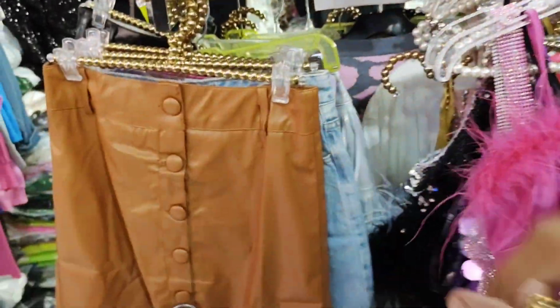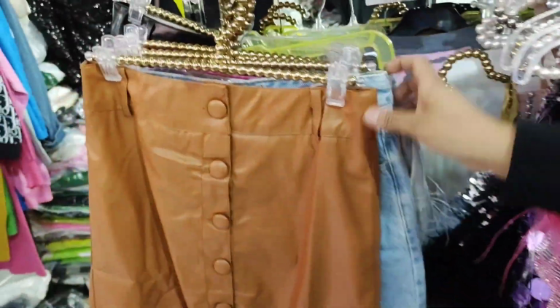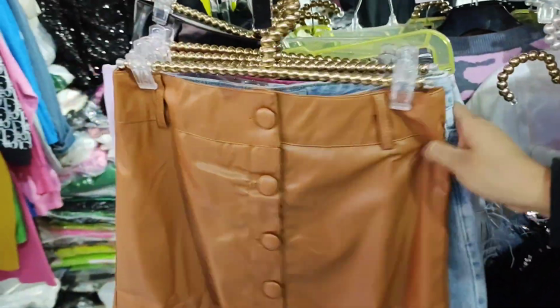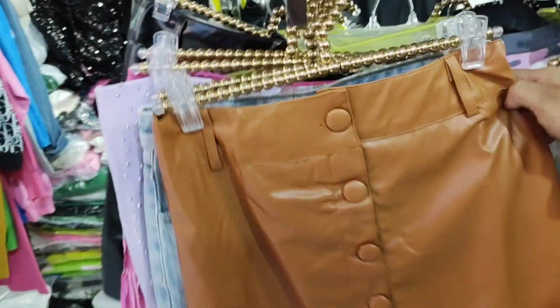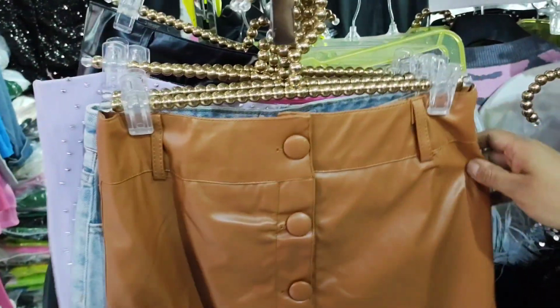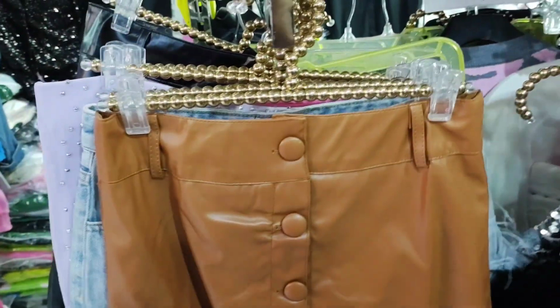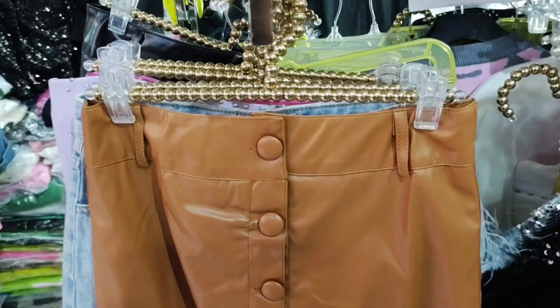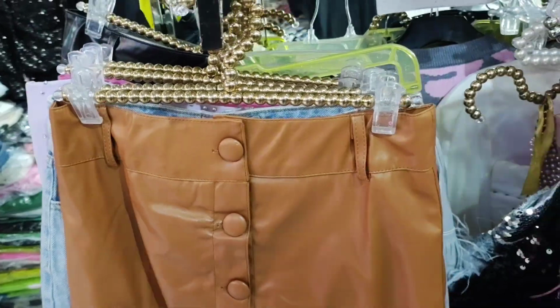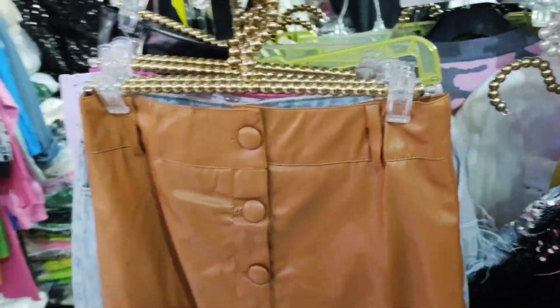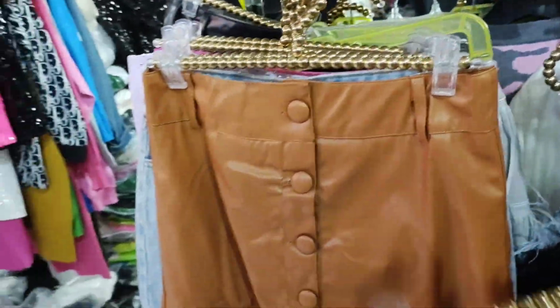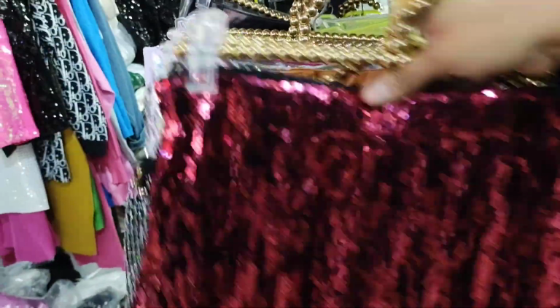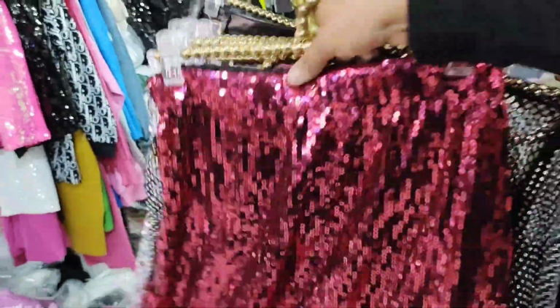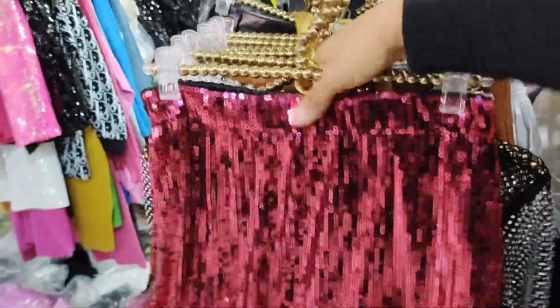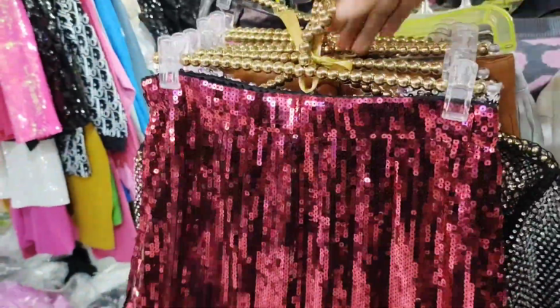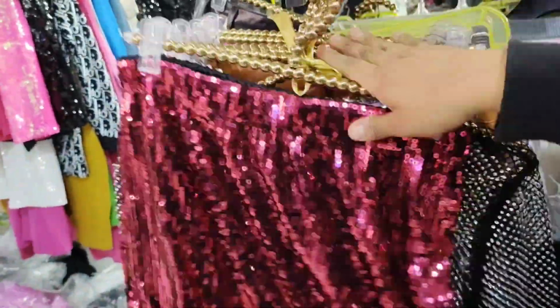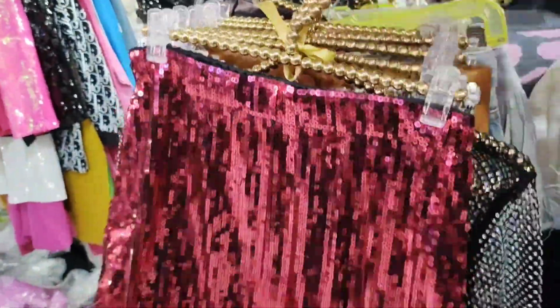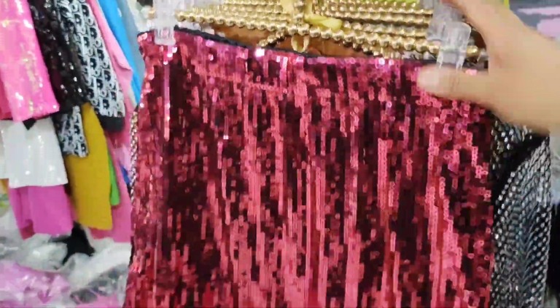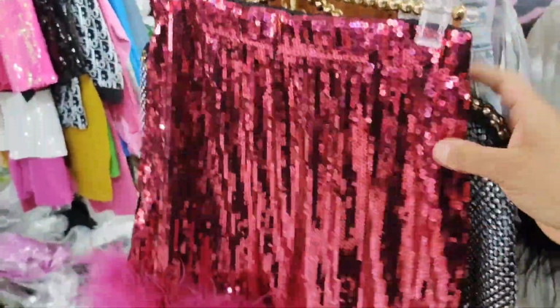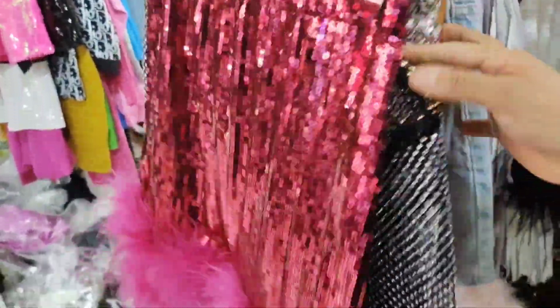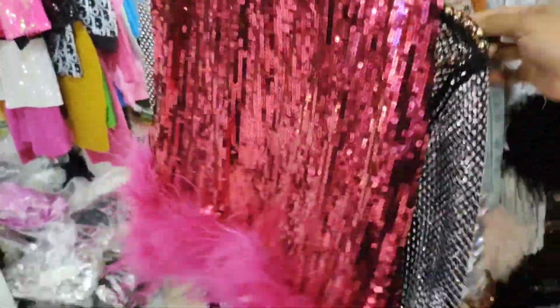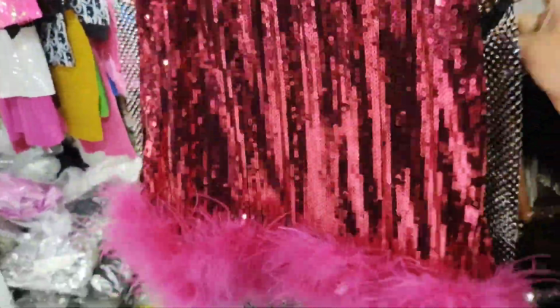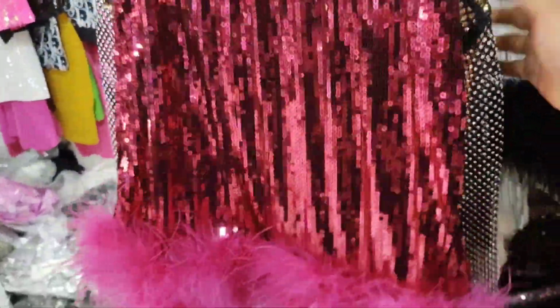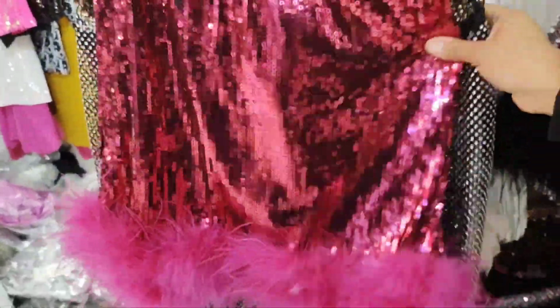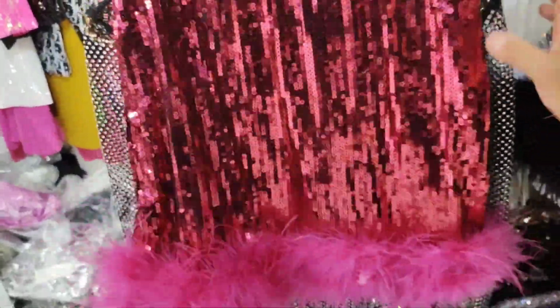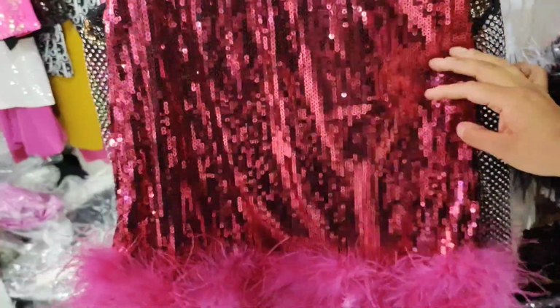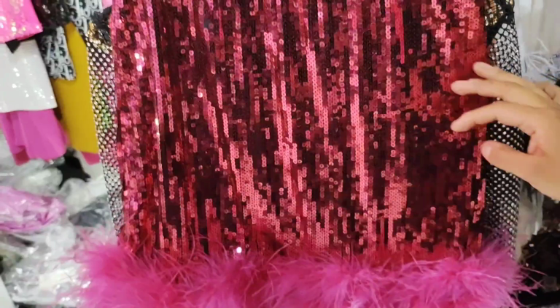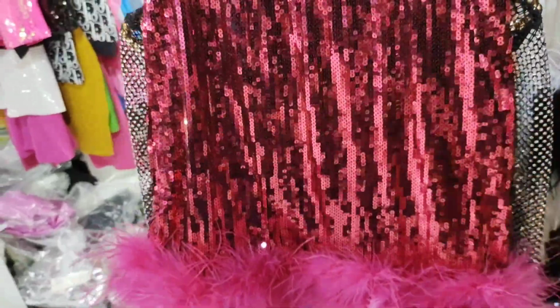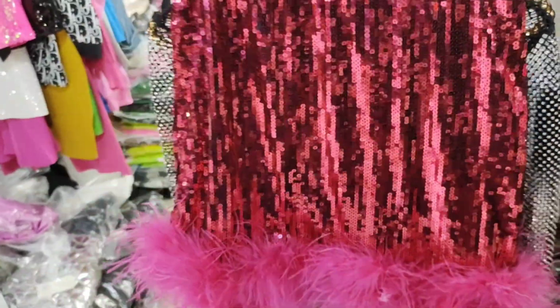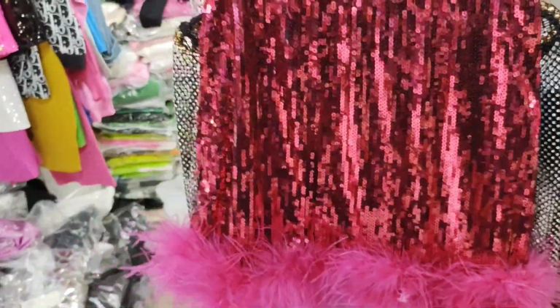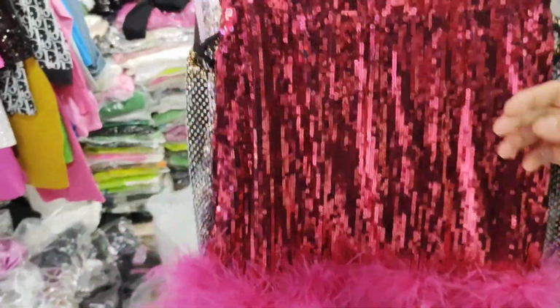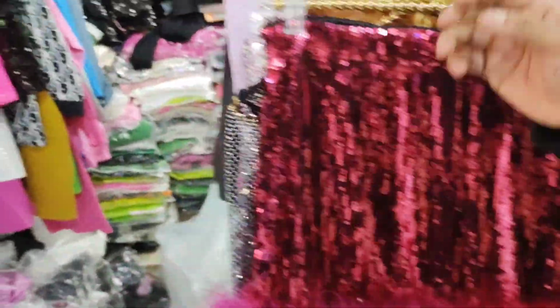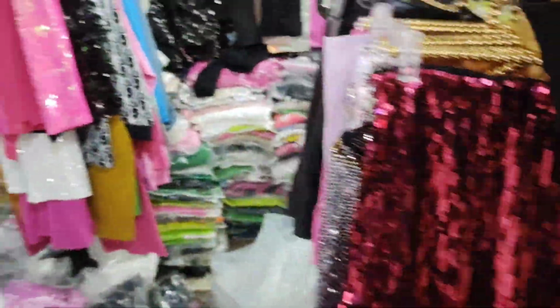There's also leather available if you want. Models range from $3.50 to $3.90 per piece, very pretty.